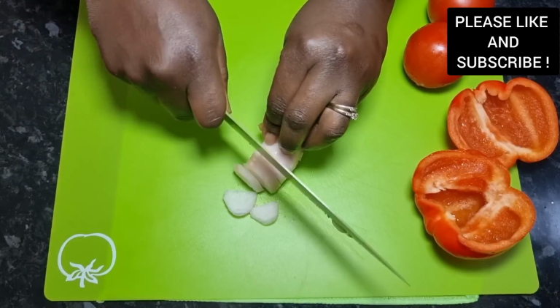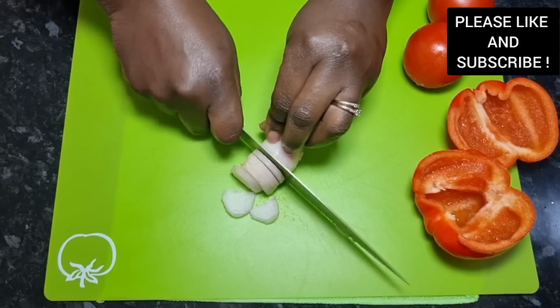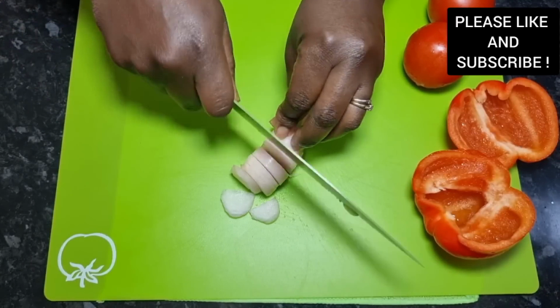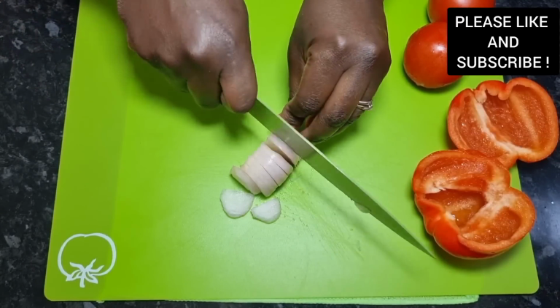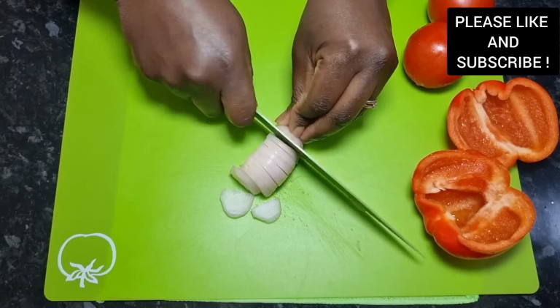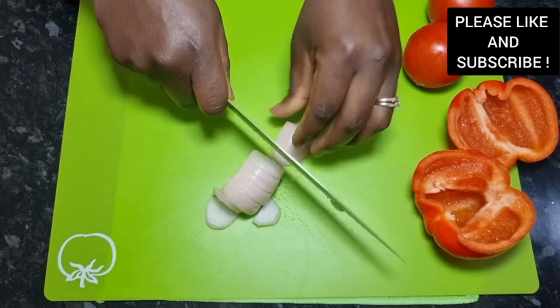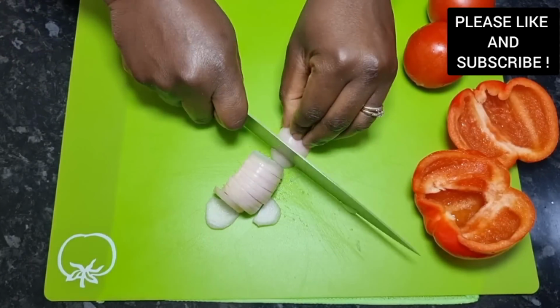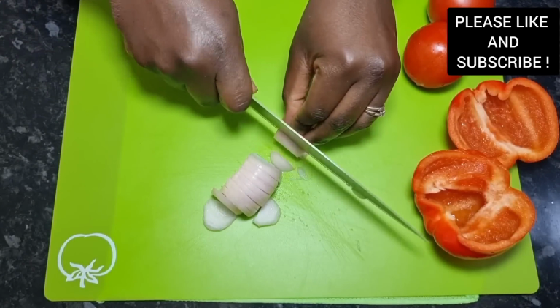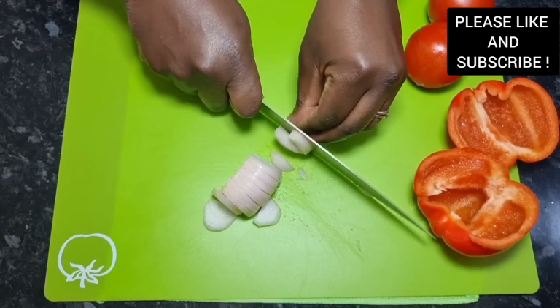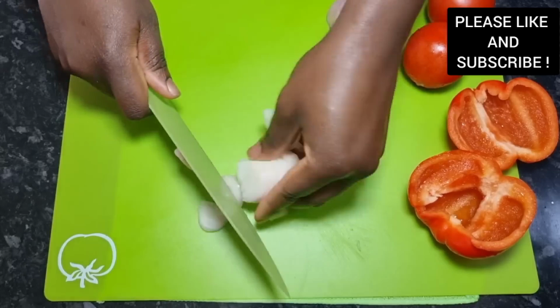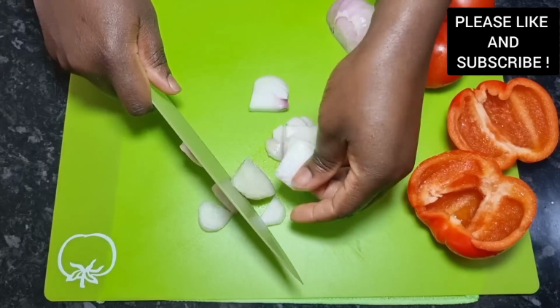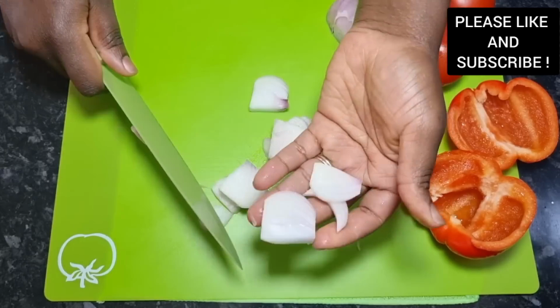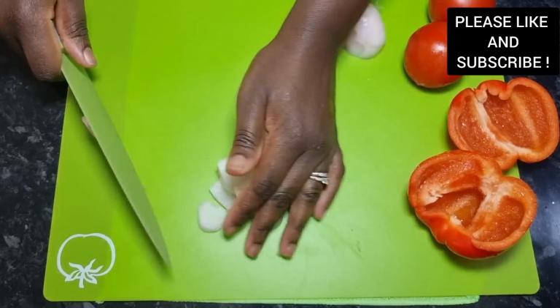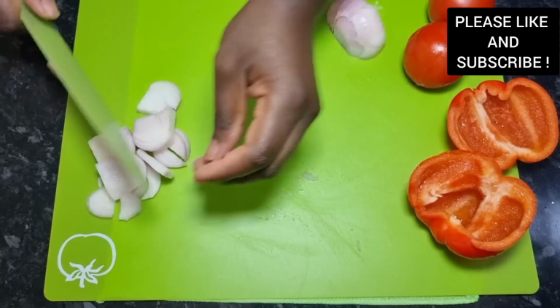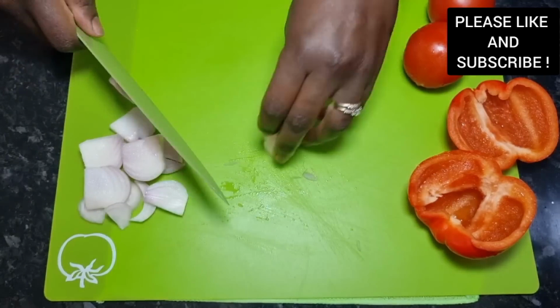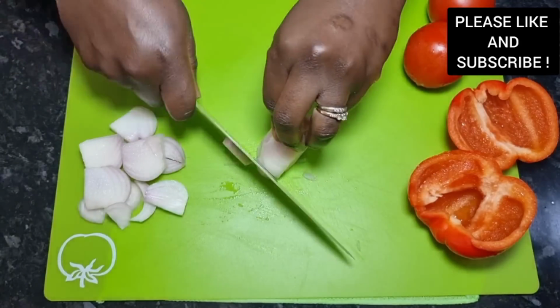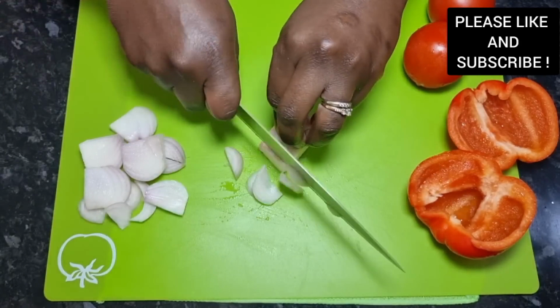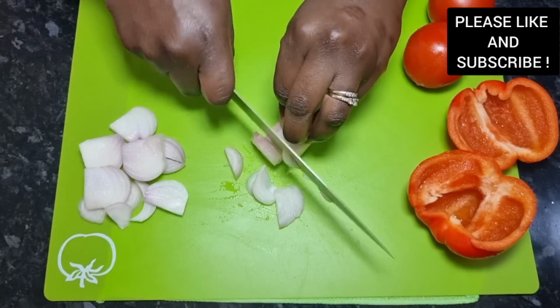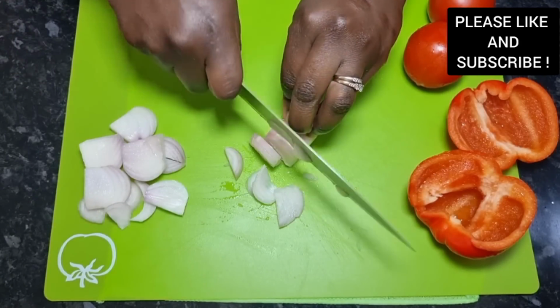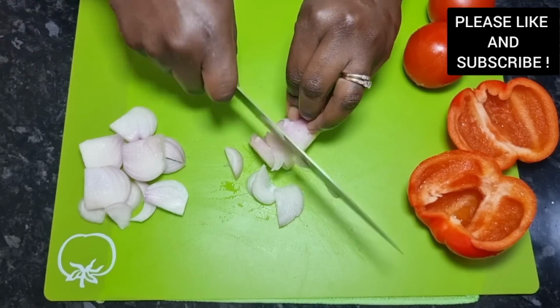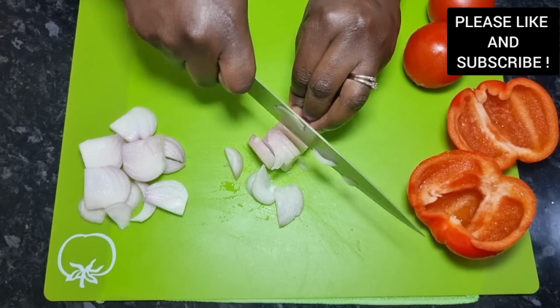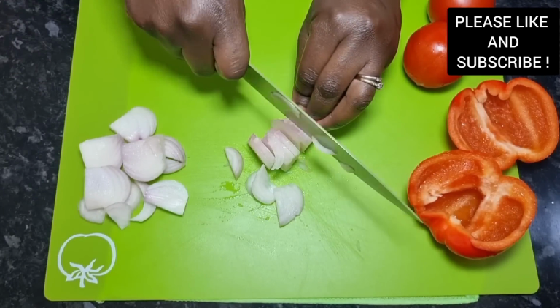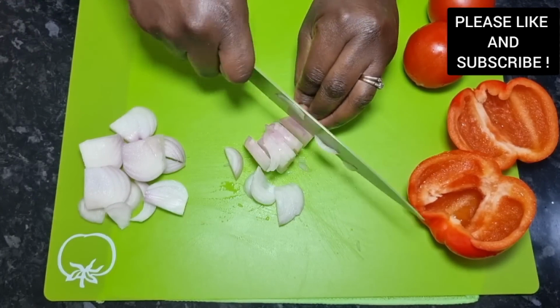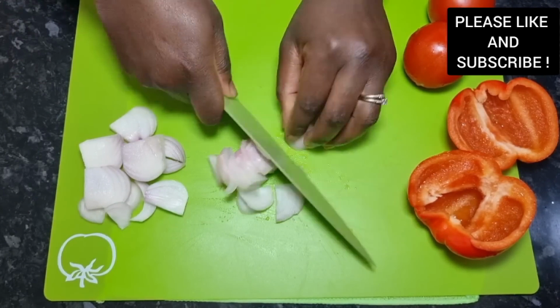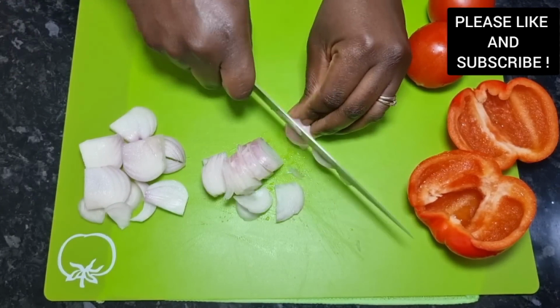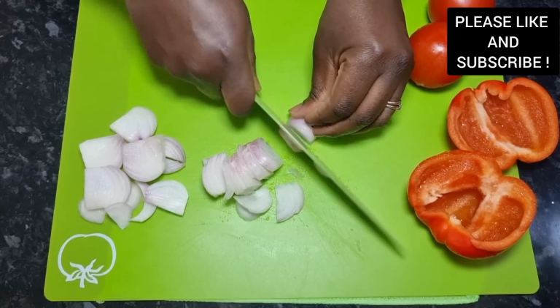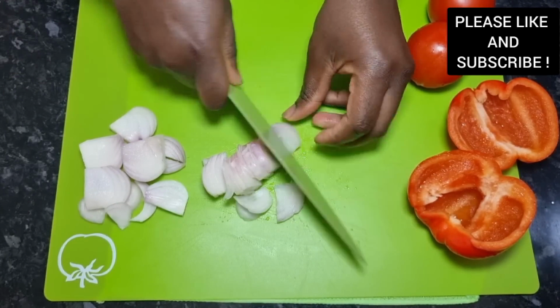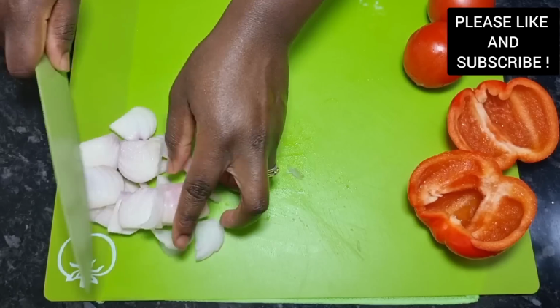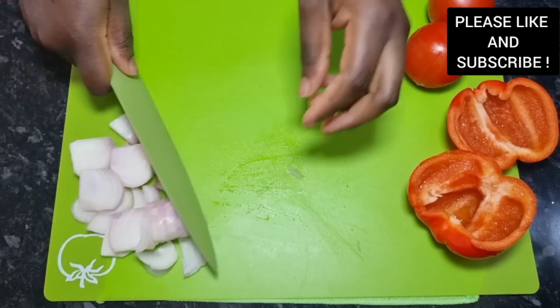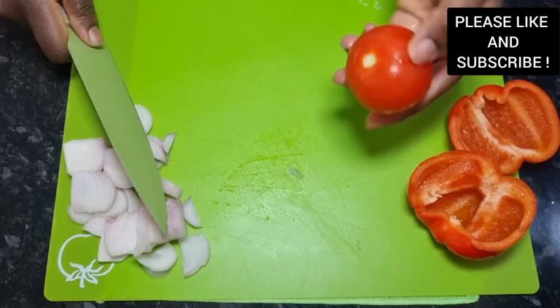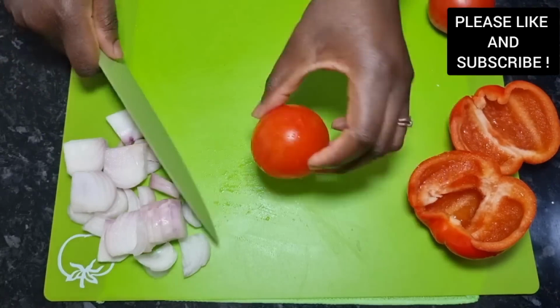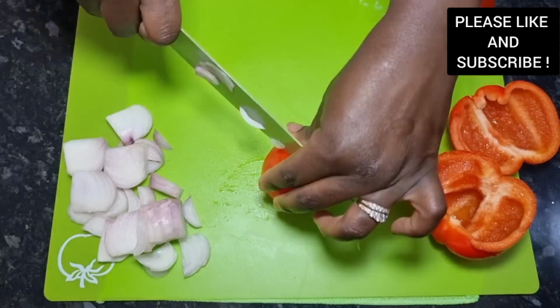Whilst our chicken is cooking, we're about to prep our vegetables. I'm using one white onion, two tomatoes and one red bell pepper. You can choose to add any vegetables of your choice as well.